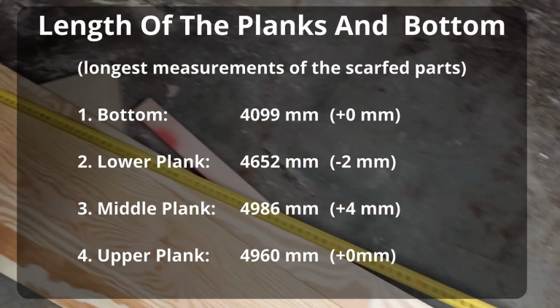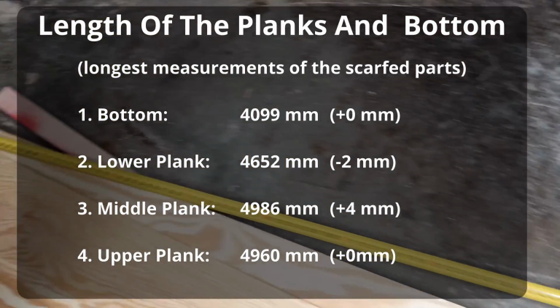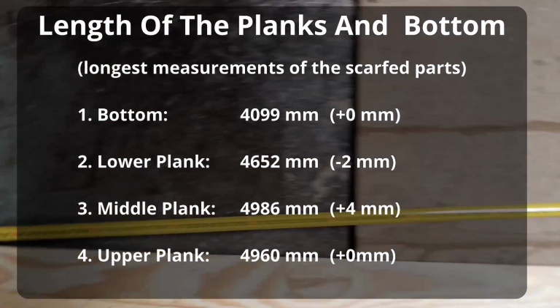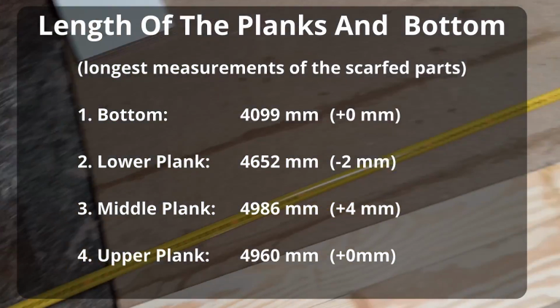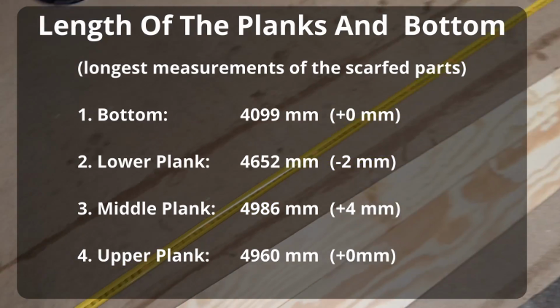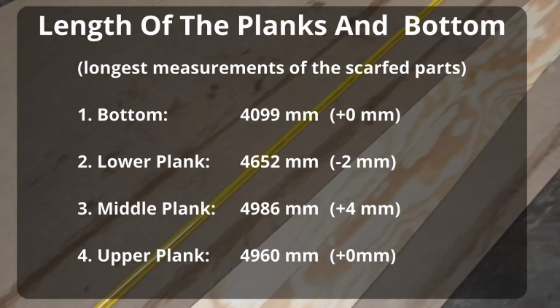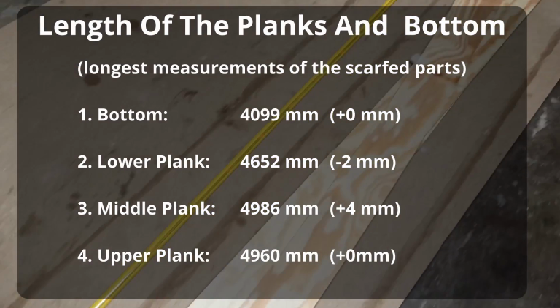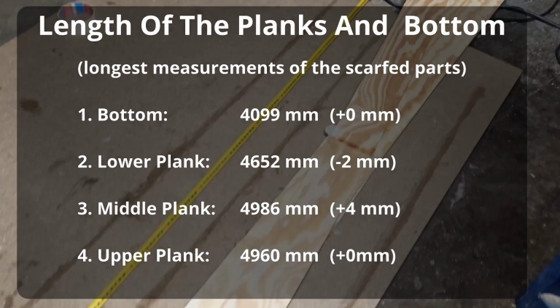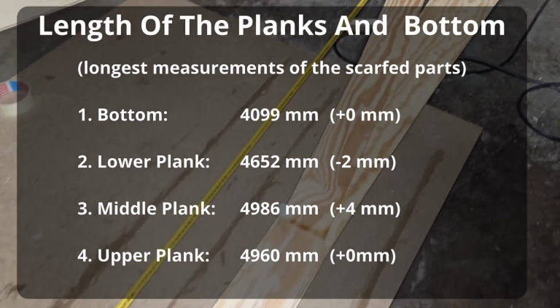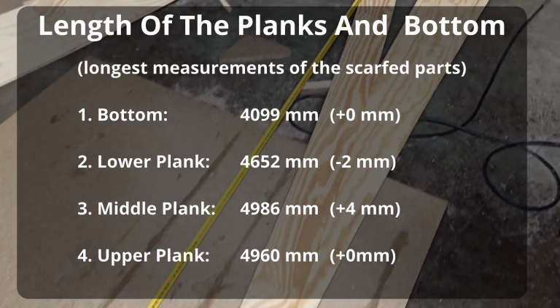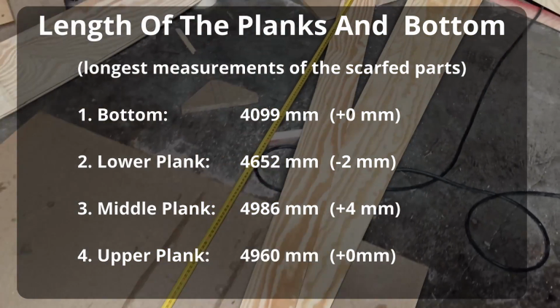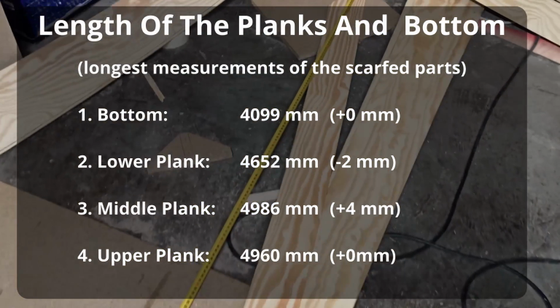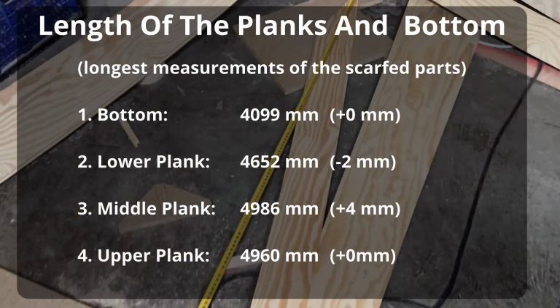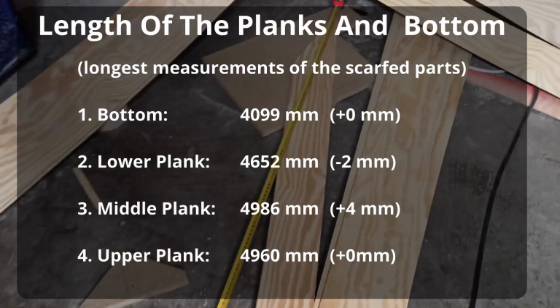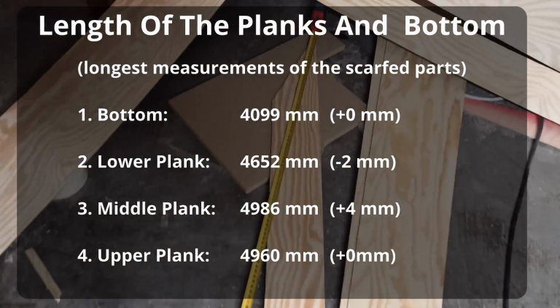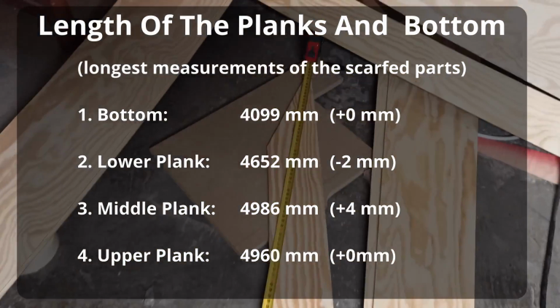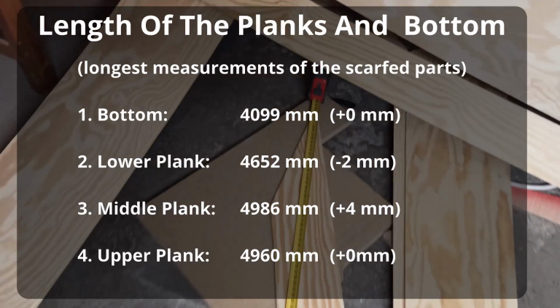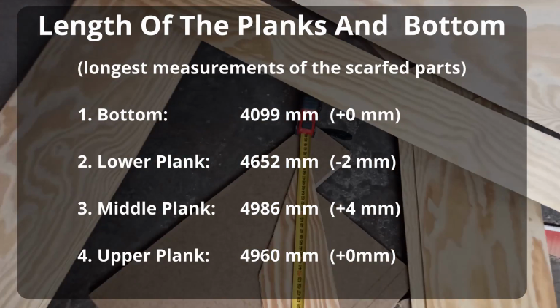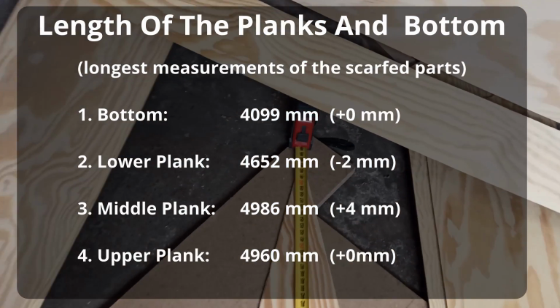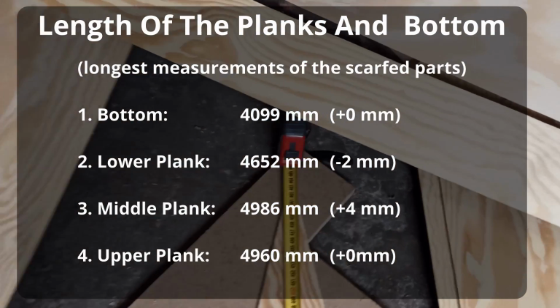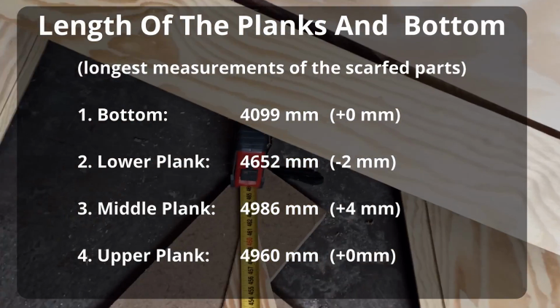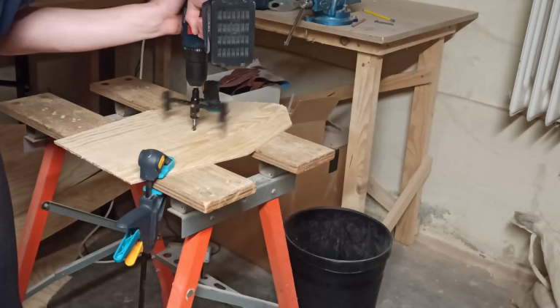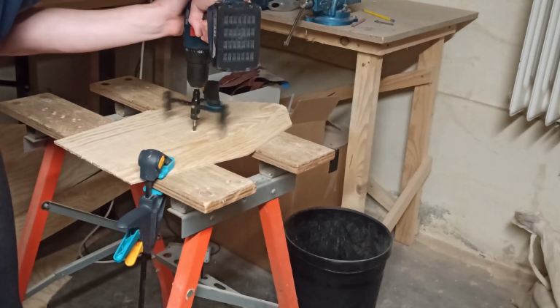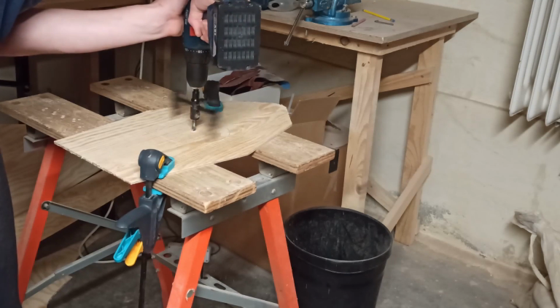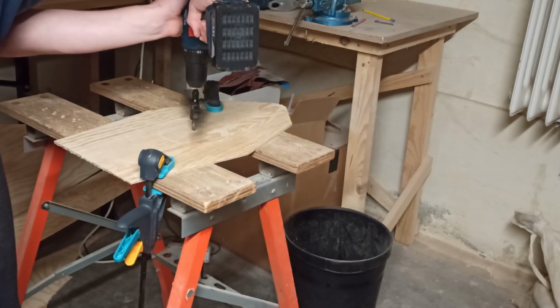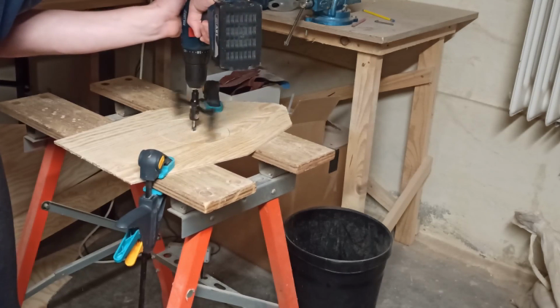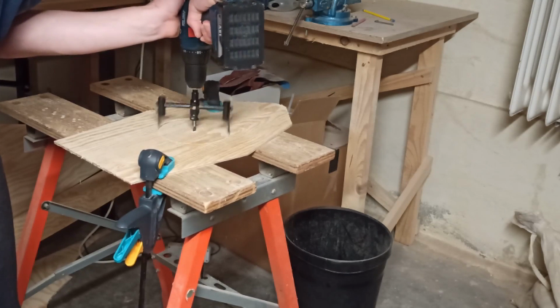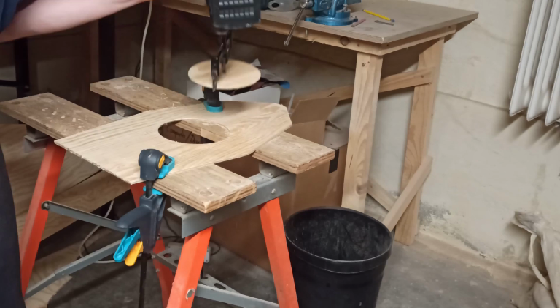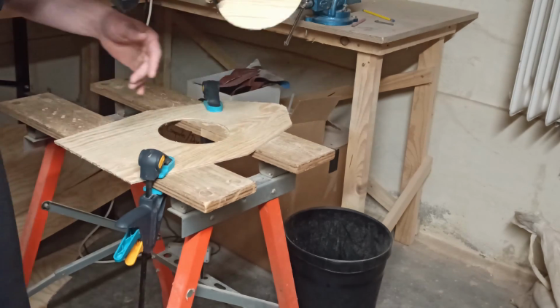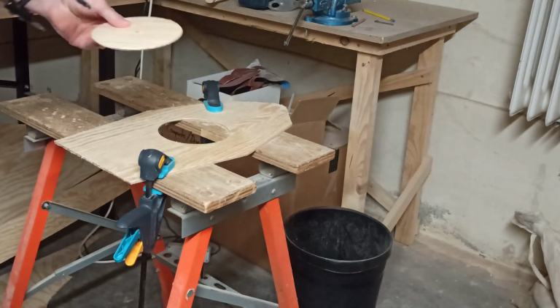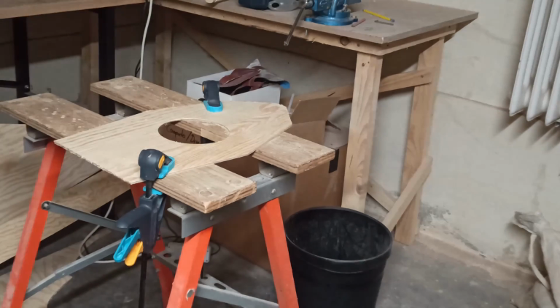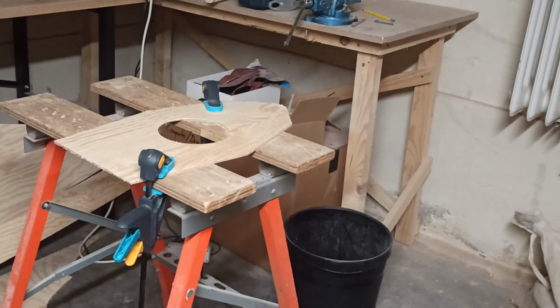To check the length of each part I took the longest measurements from the CAD model and measured the wooden parts at the same position. The errors that I made are the numbers in brackets, which should be less than 8mm. Also I drilled the holes for the inspection covers into the frames.